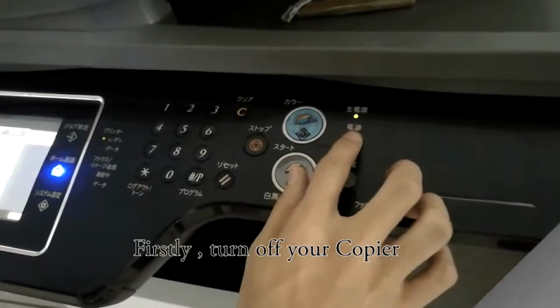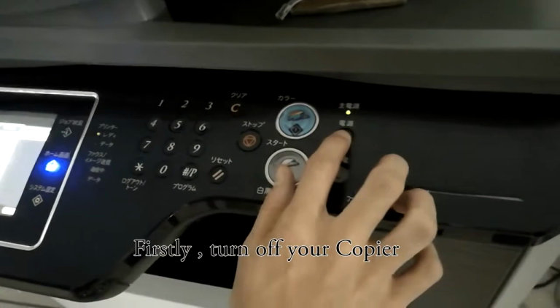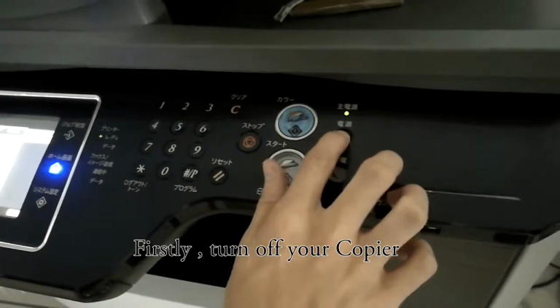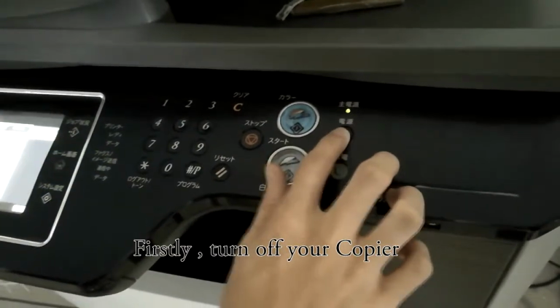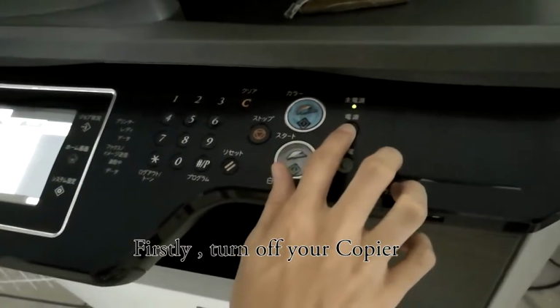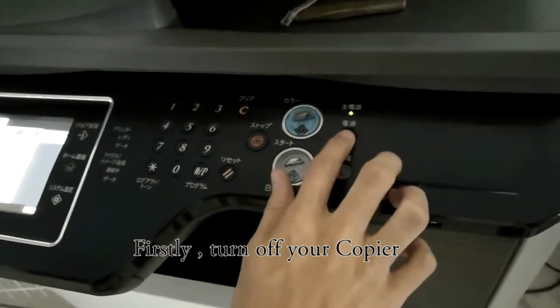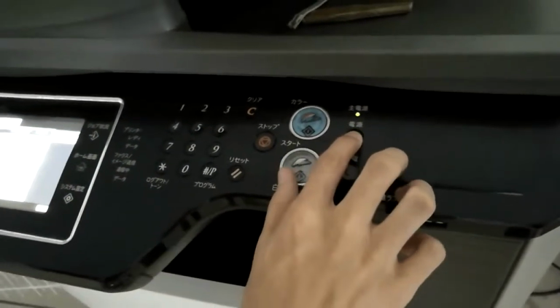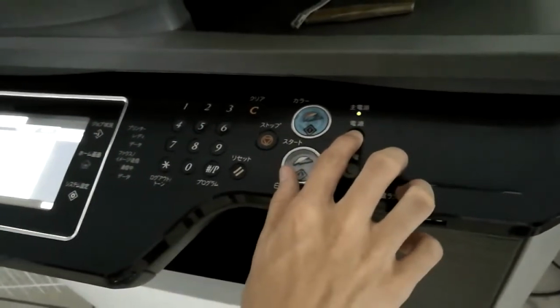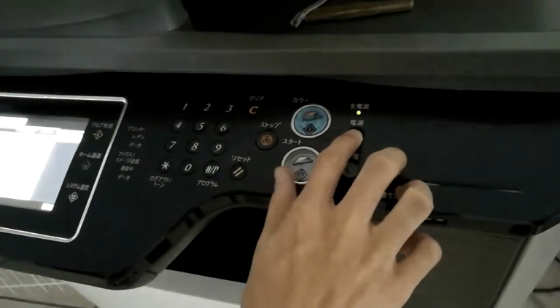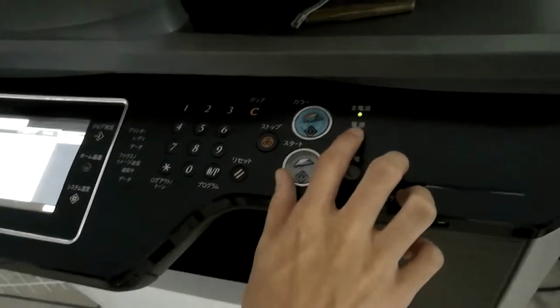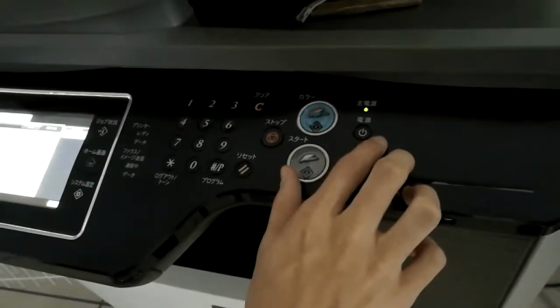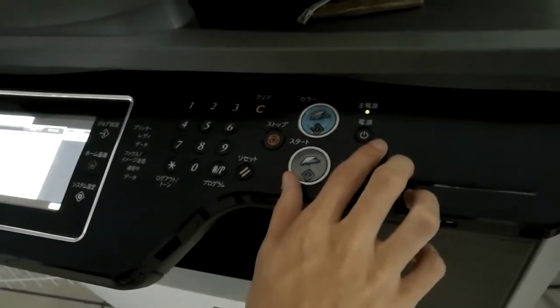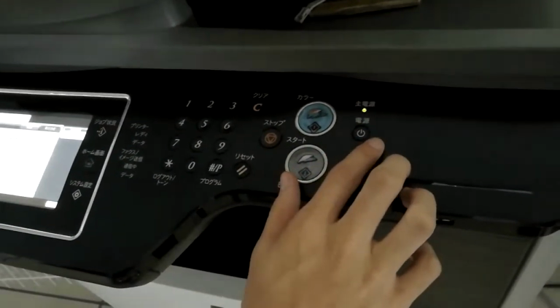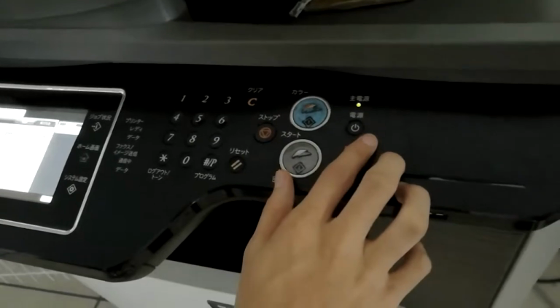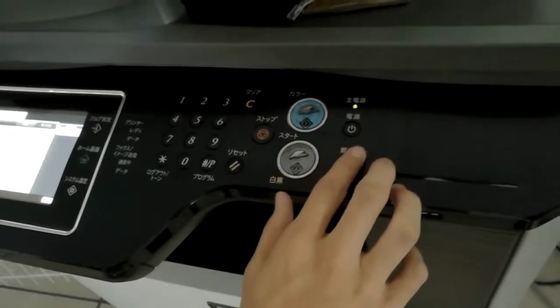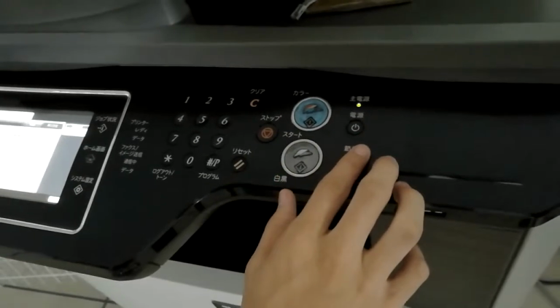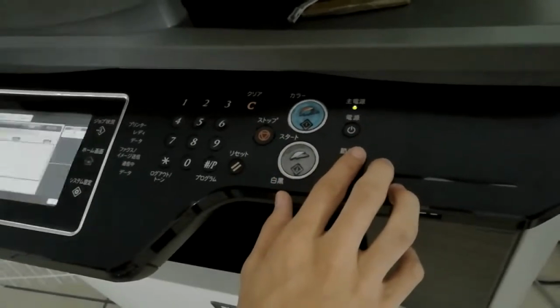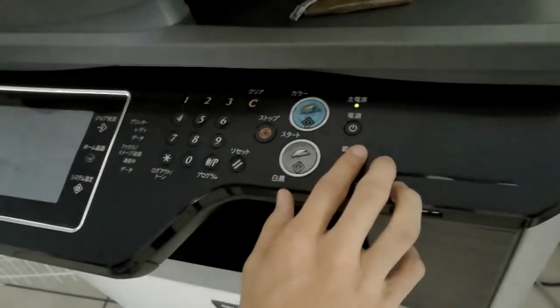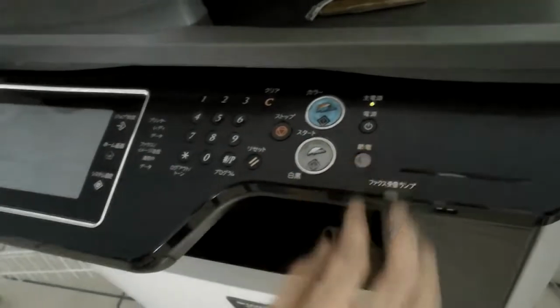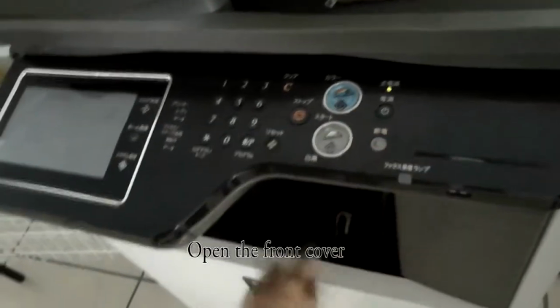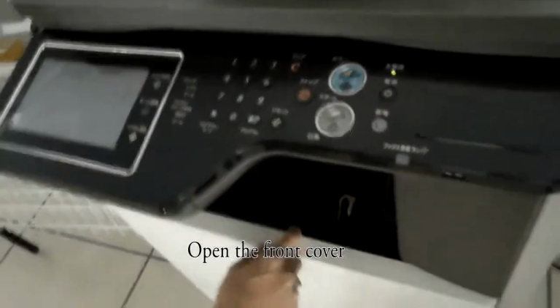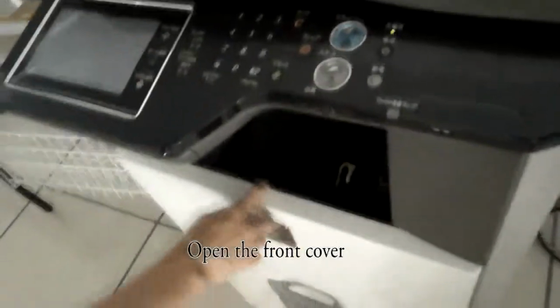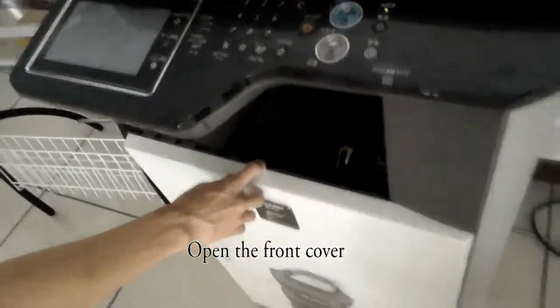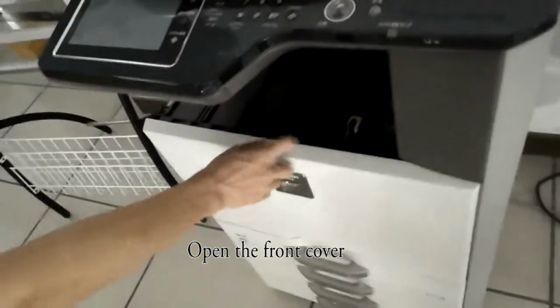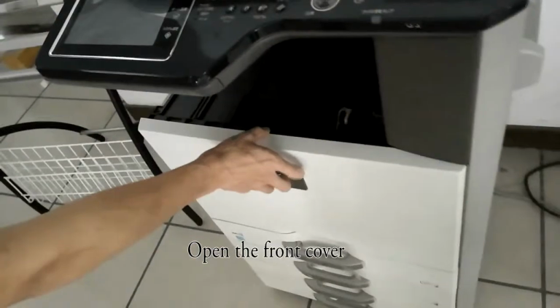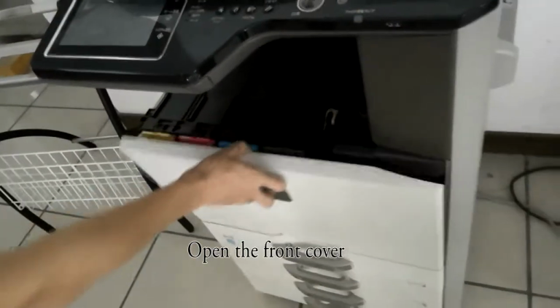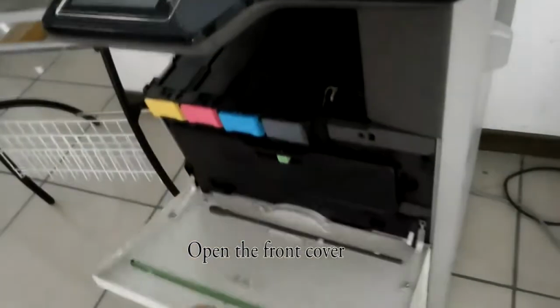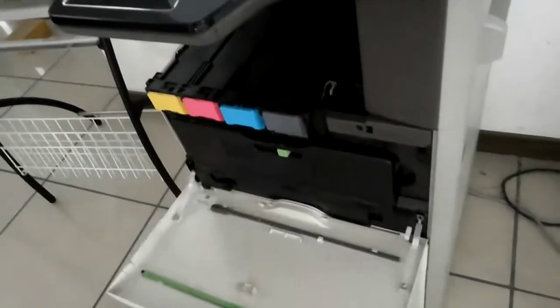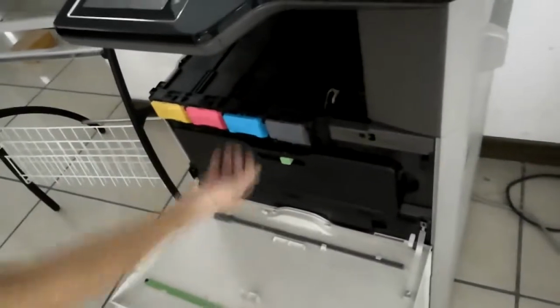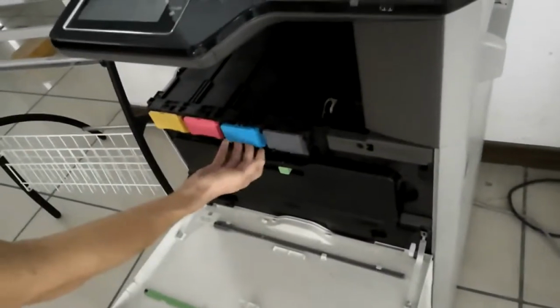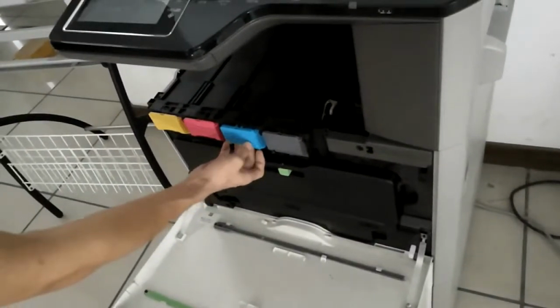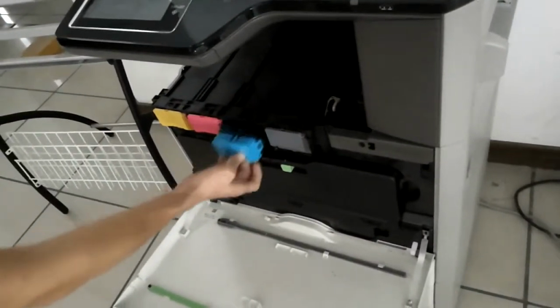At first, you should turn off your courier. Let the power stop, have a way. And then we open the file cover and take the cartridge you need from the courier.